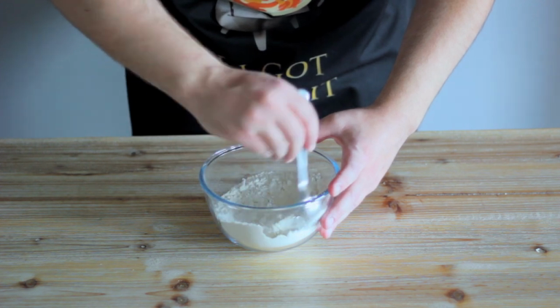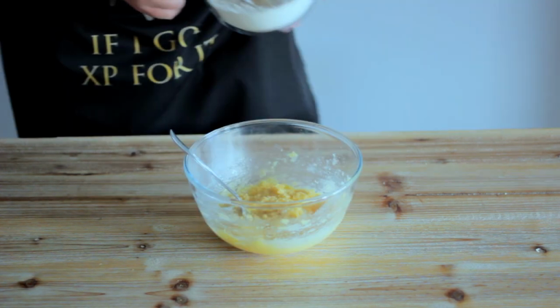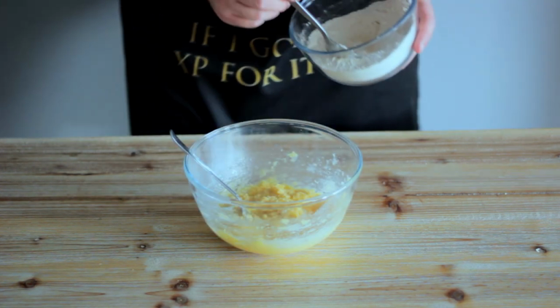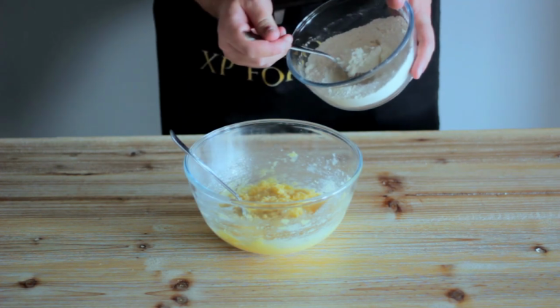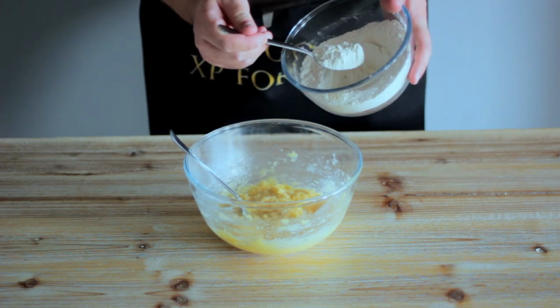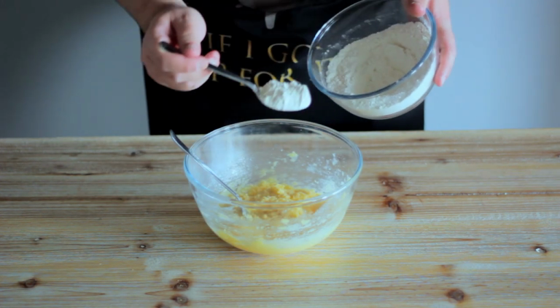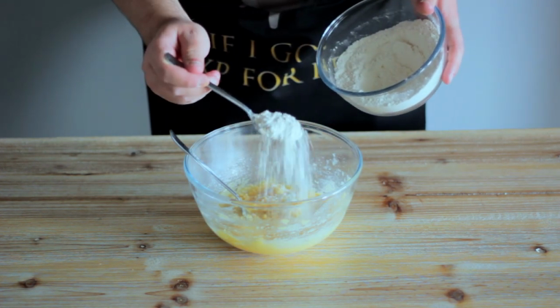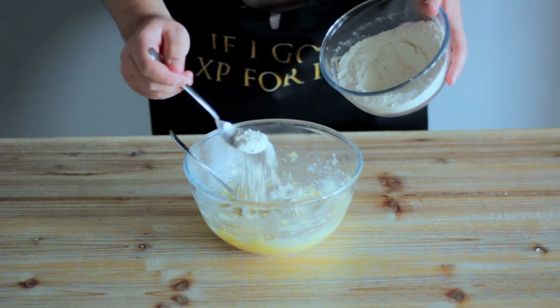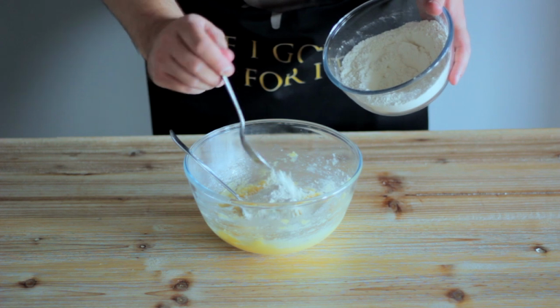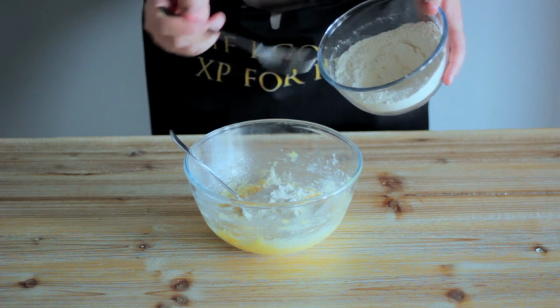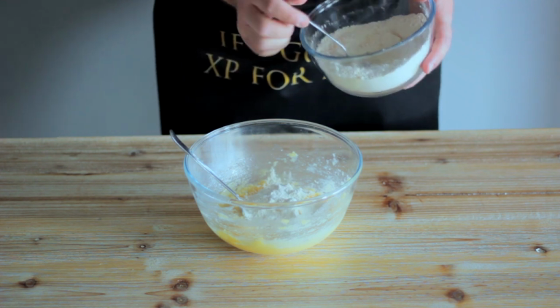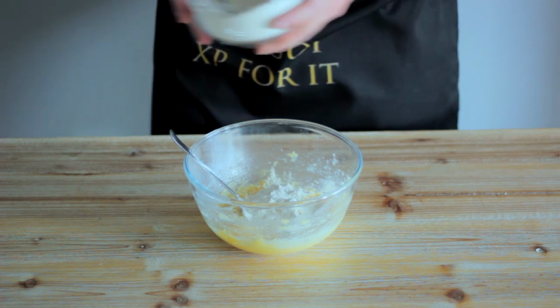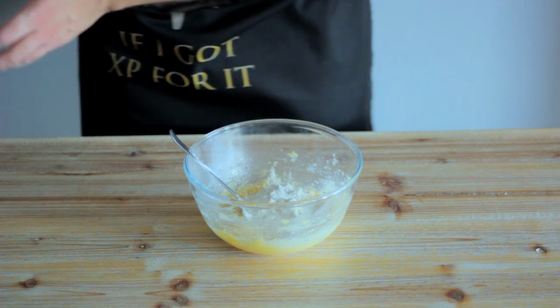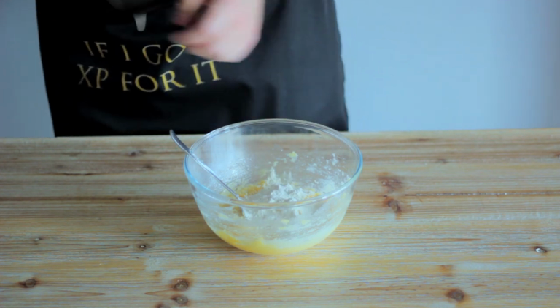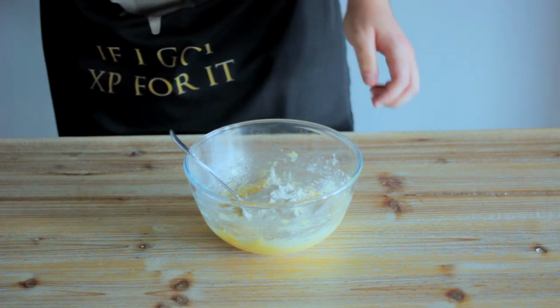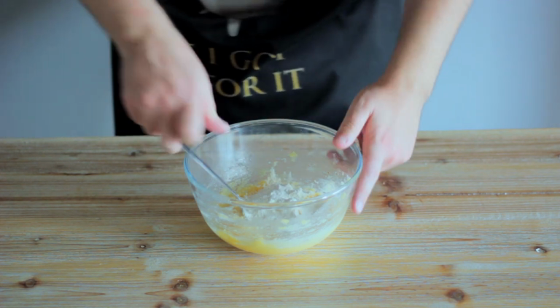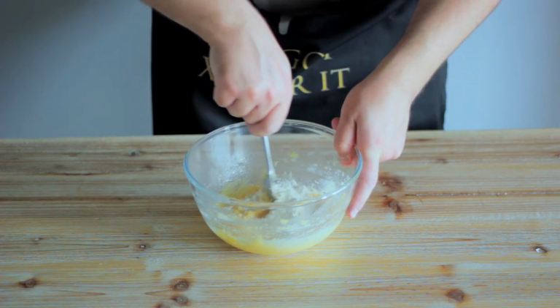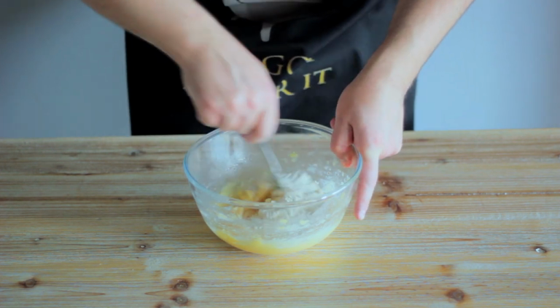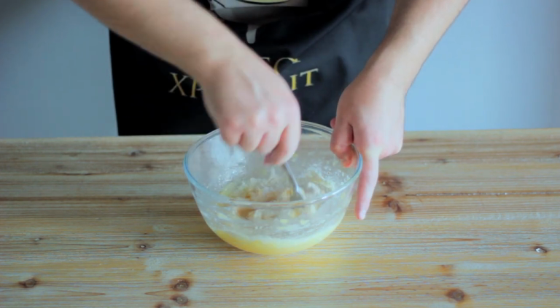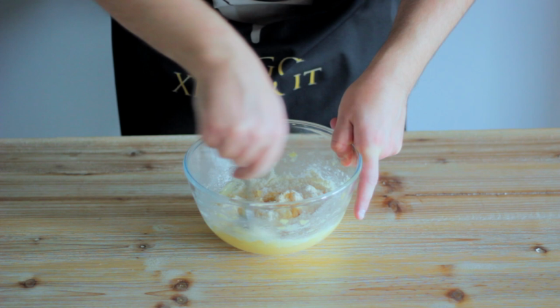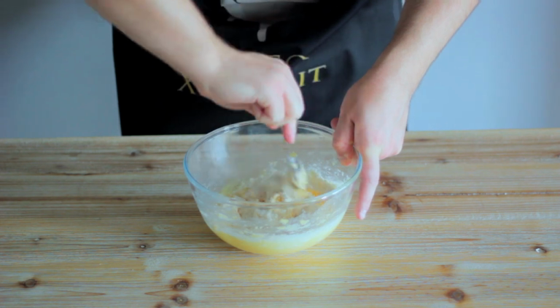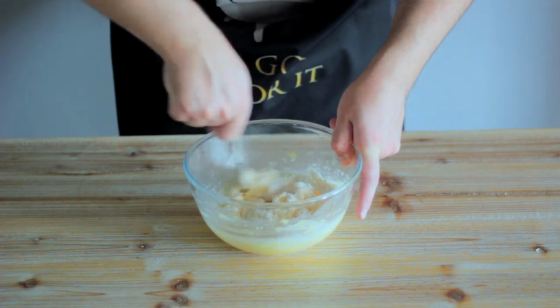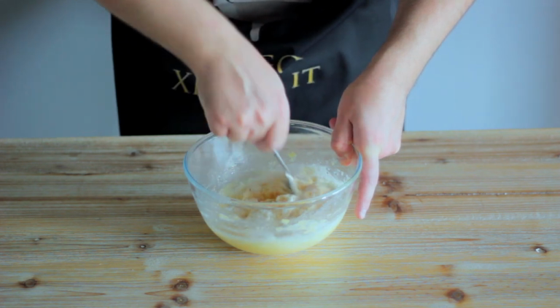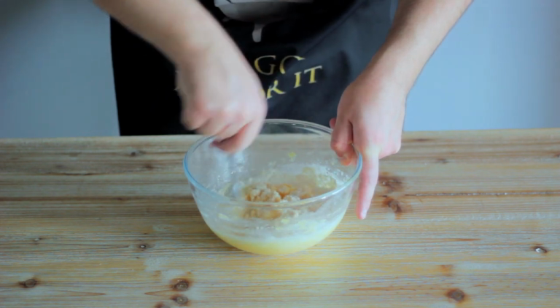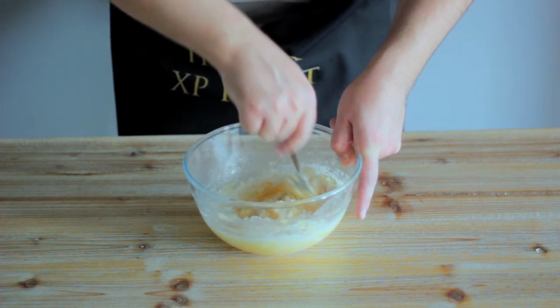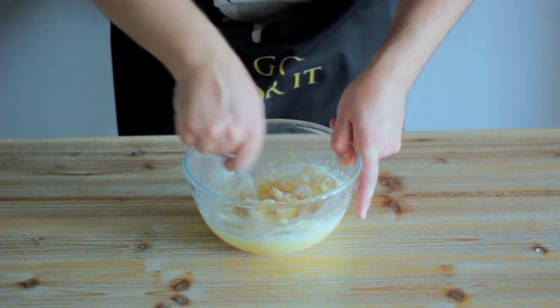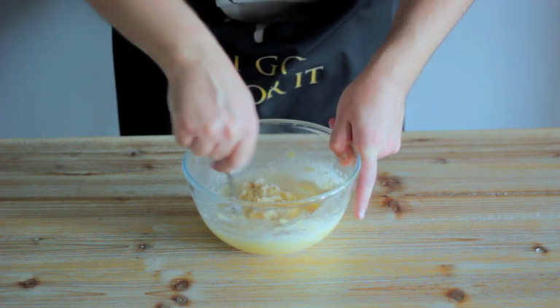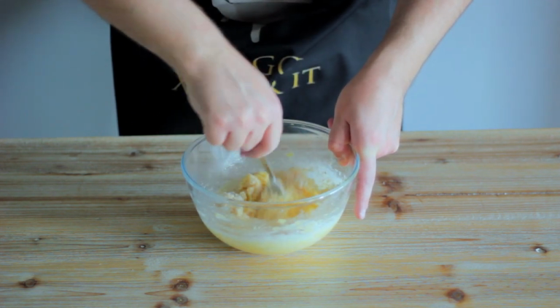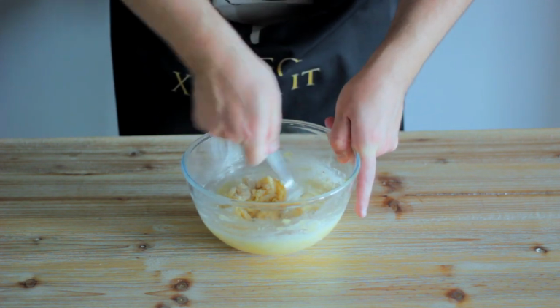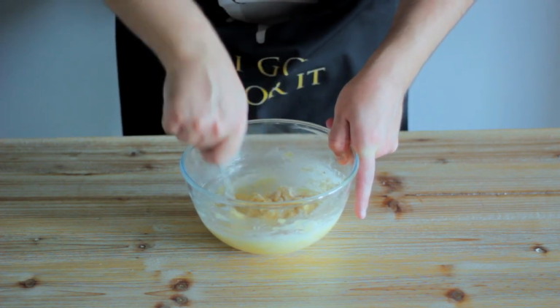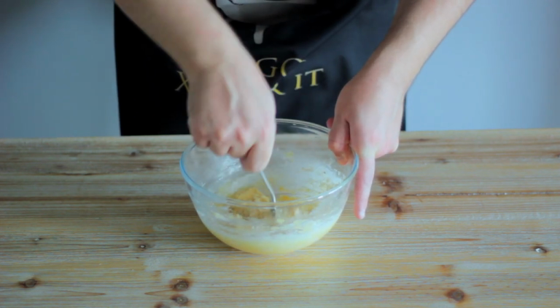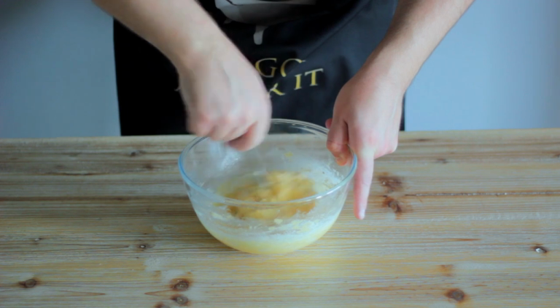Add a heaped tablespoon of our newly acquainted friends to our butter, sugar, vanilla and egg mixture. The reason we're adding a small amount now is to remove the scrambled egg-like texture of the mixture. This will also allow the rest of the flour to combine easier later.